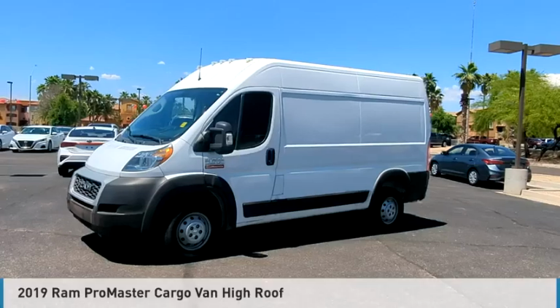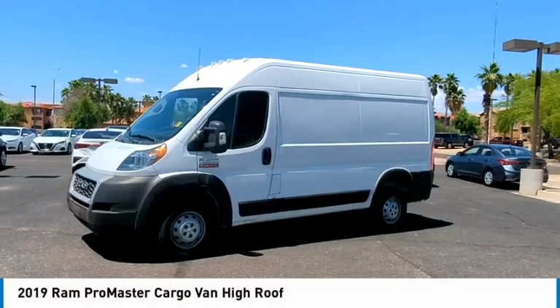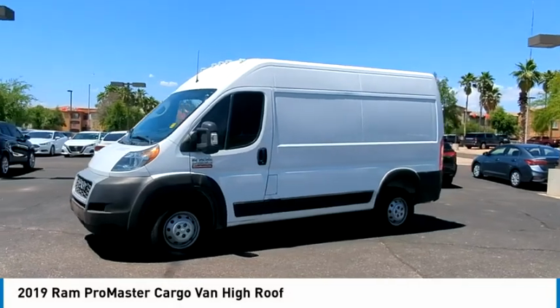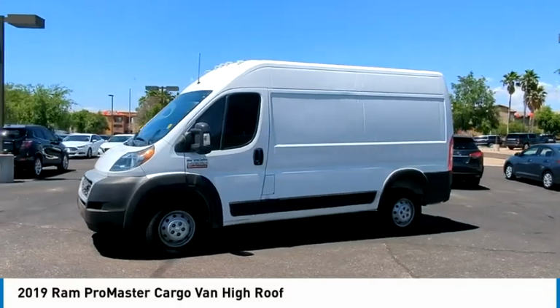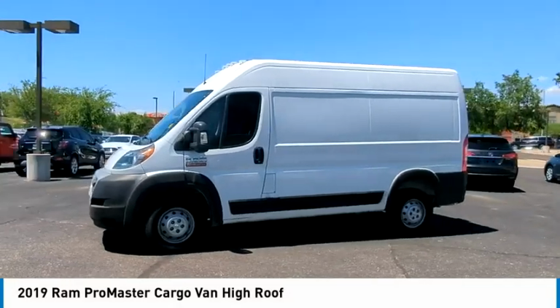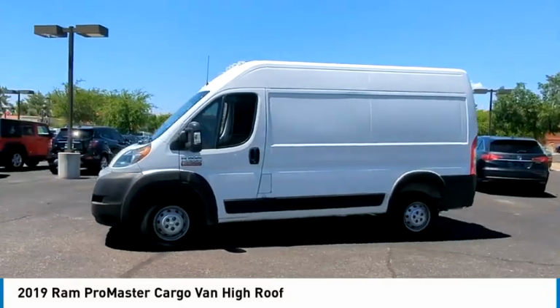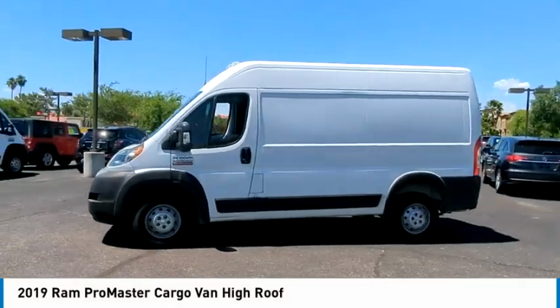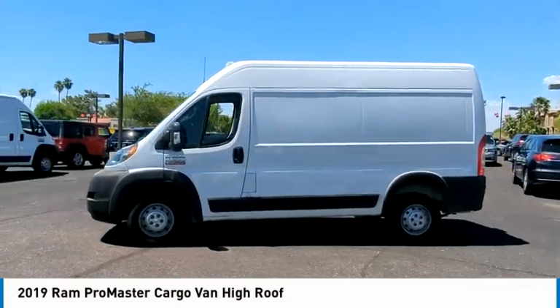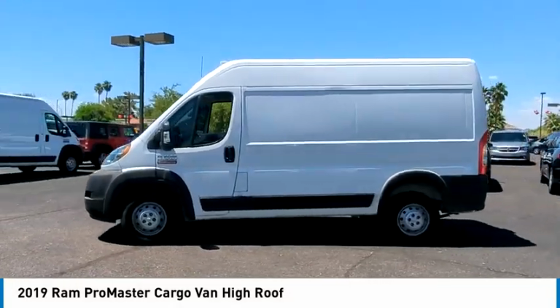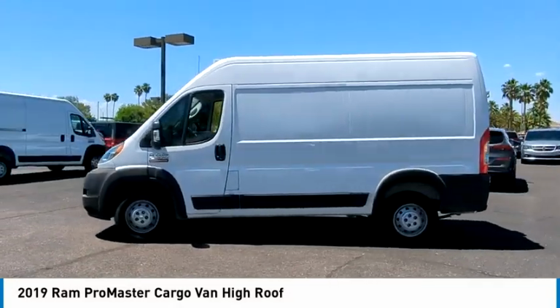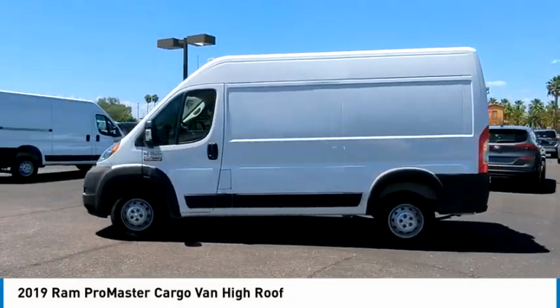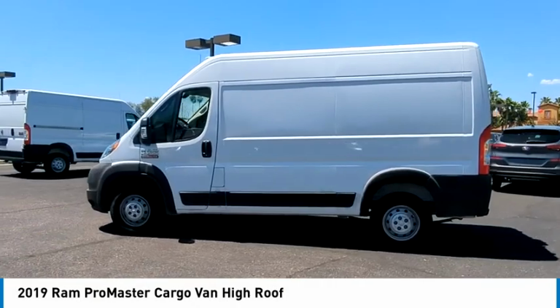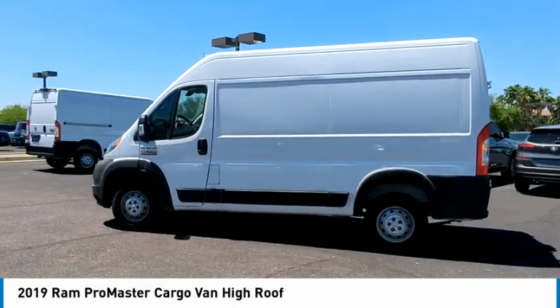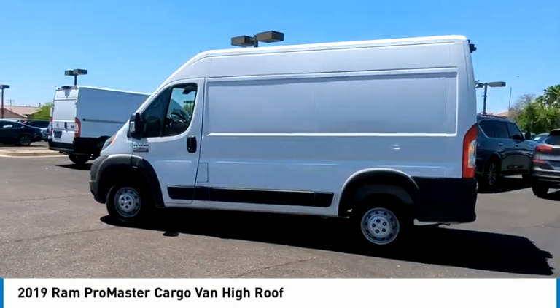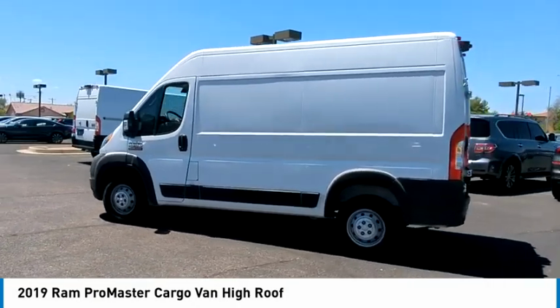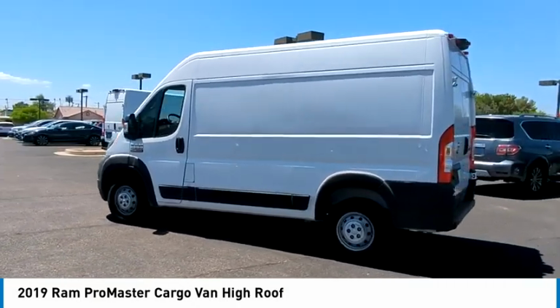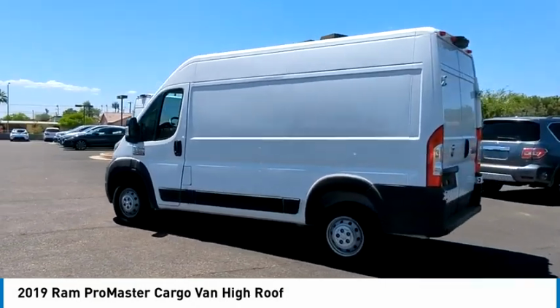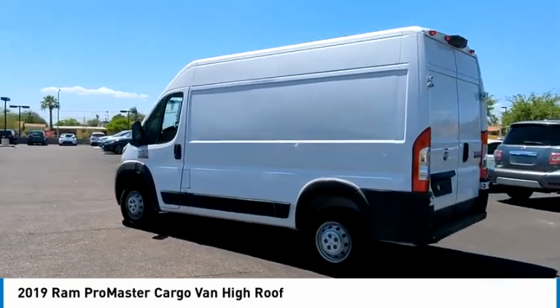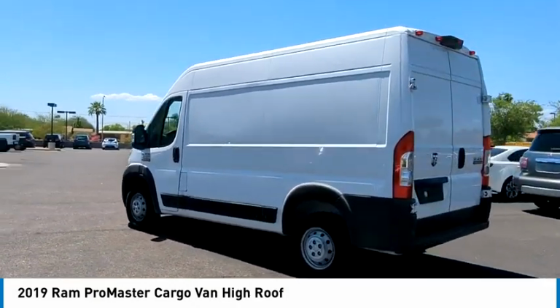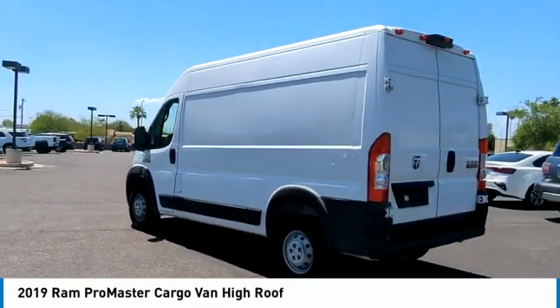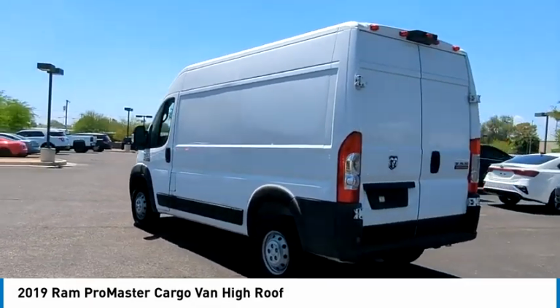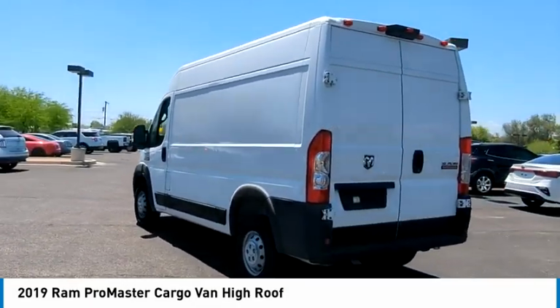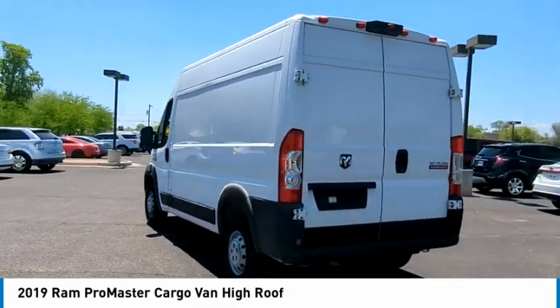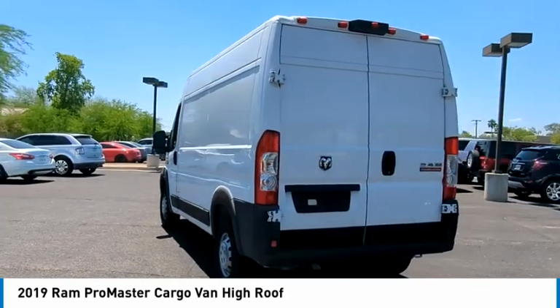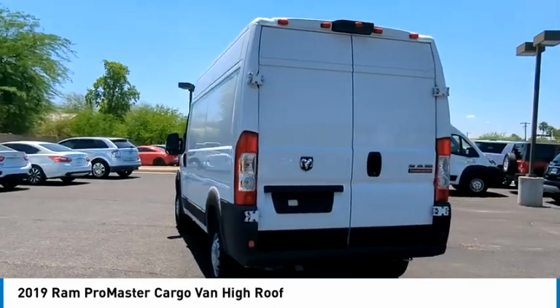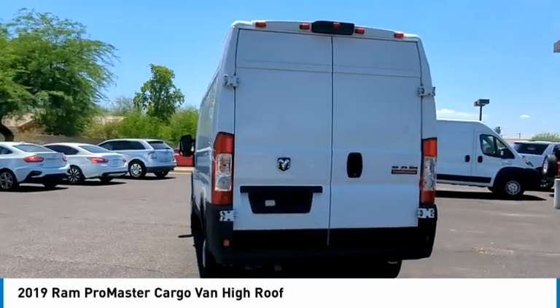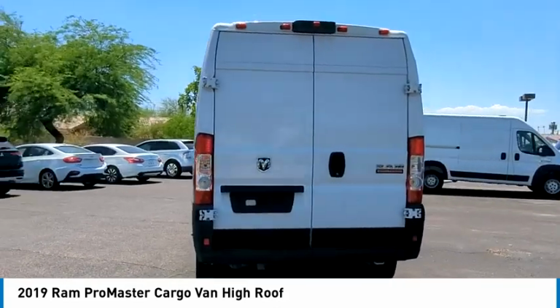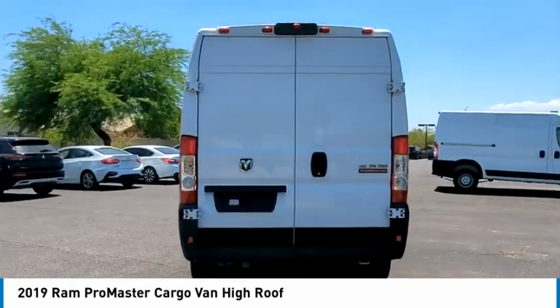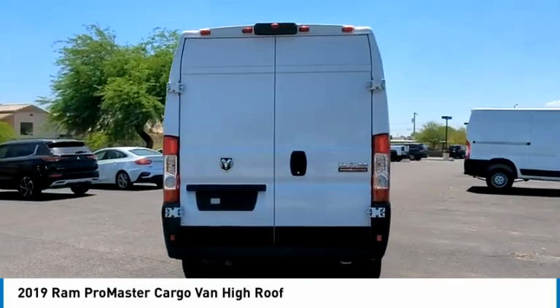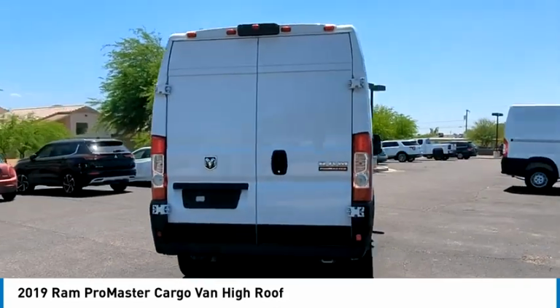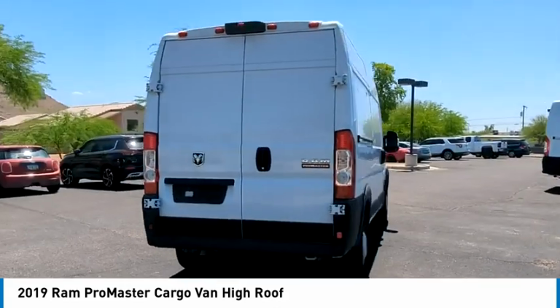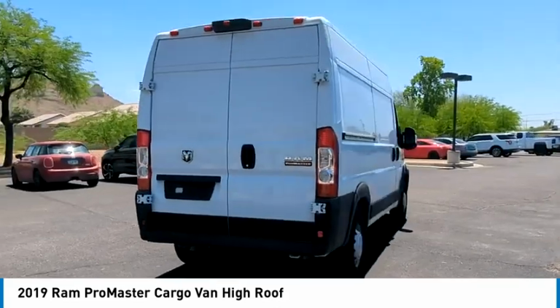You are going to love the 2019 ProMaster. Ram ProMaster provides superior on-the-job performance while helping your business carry more to more places. This vehicle has less than 60,000 miles.